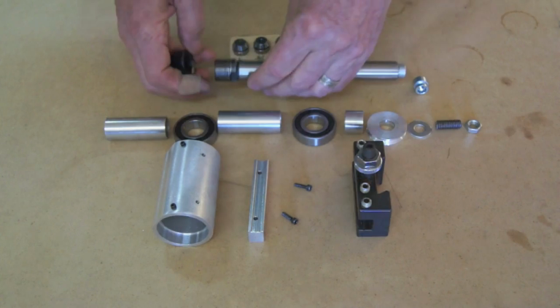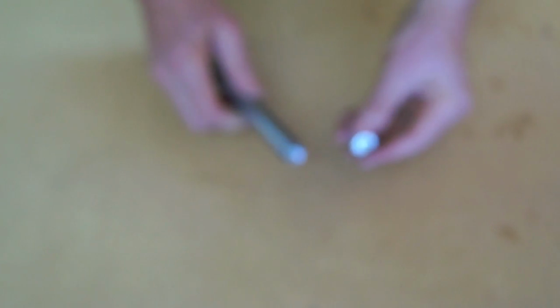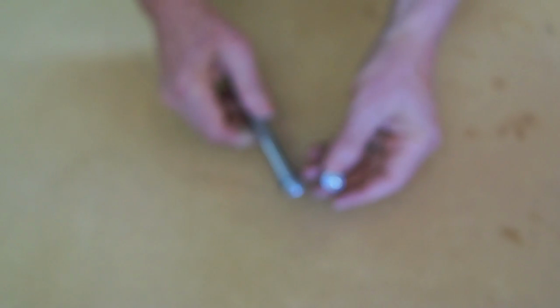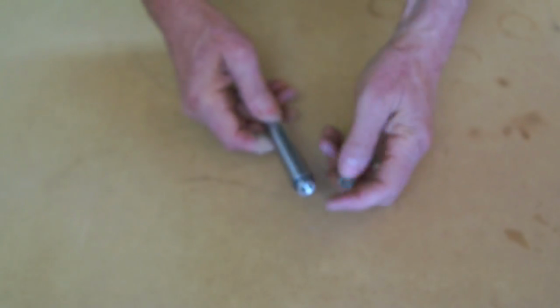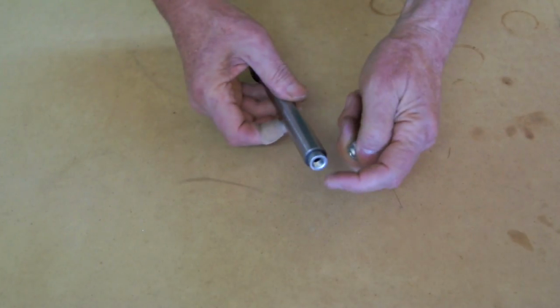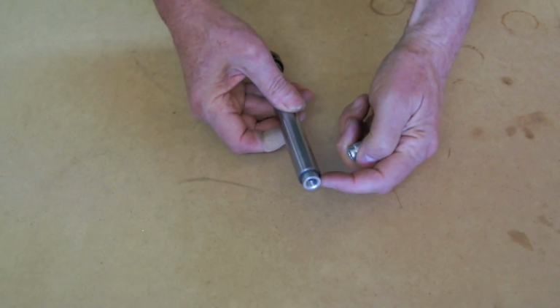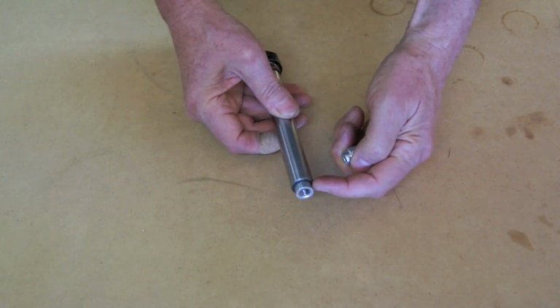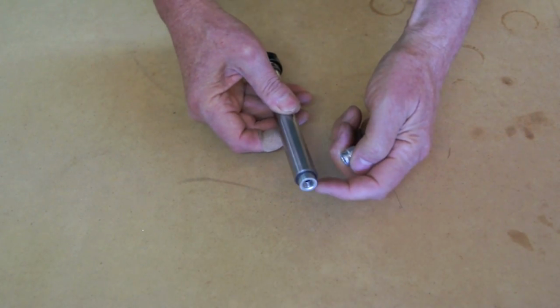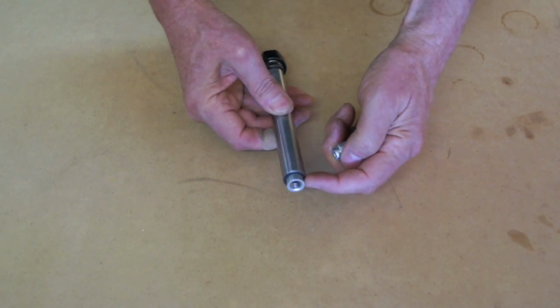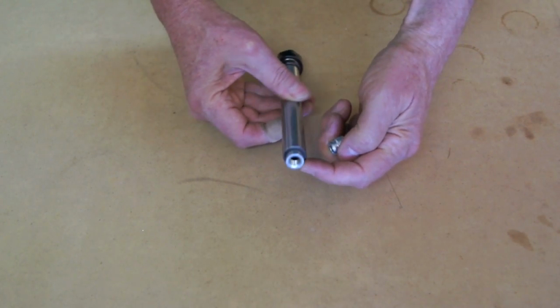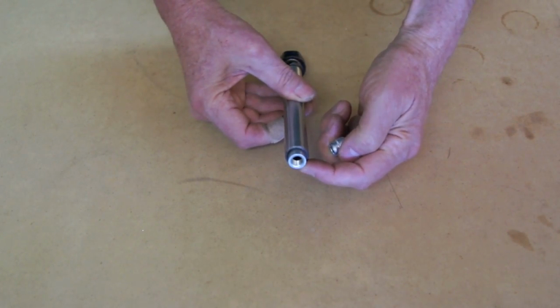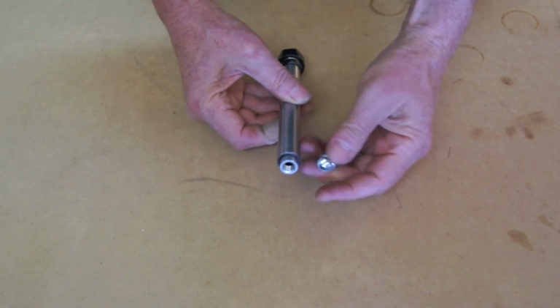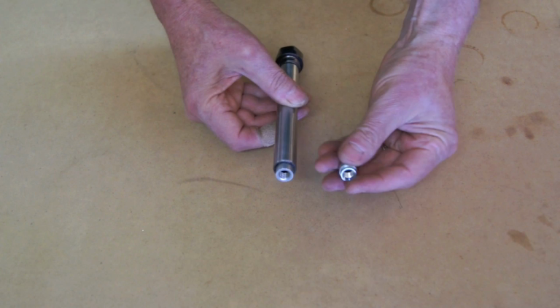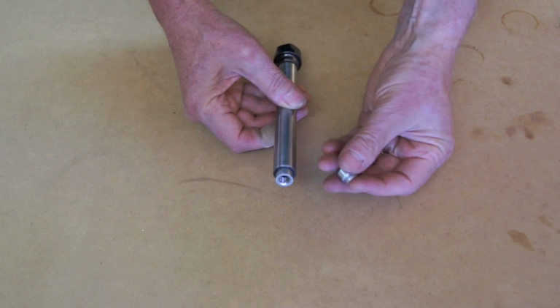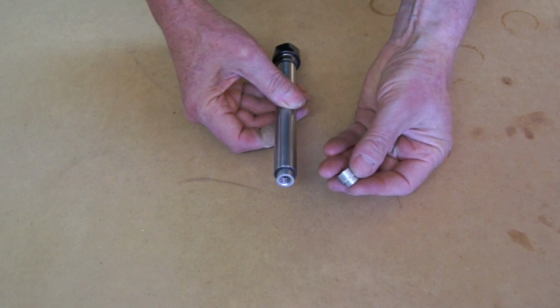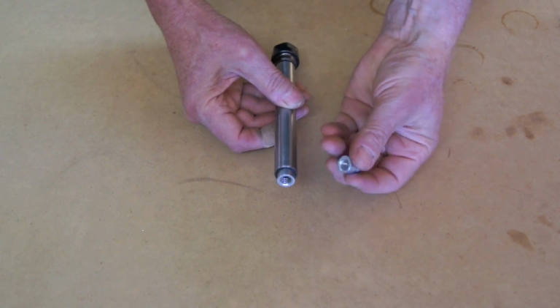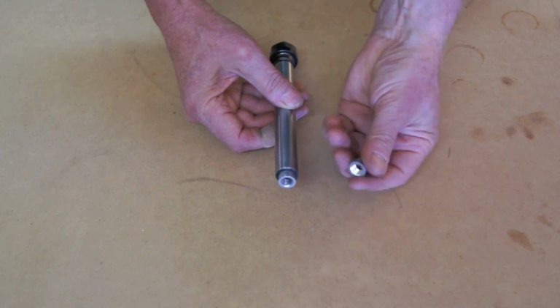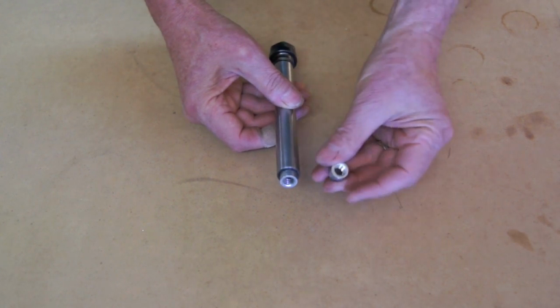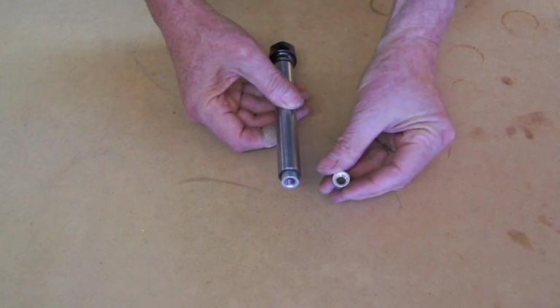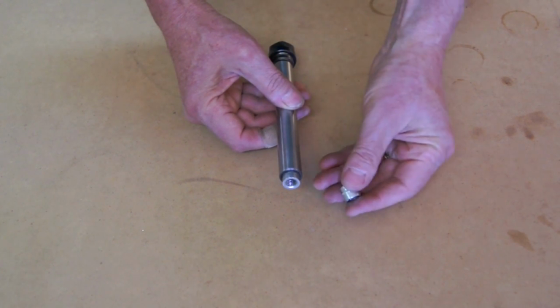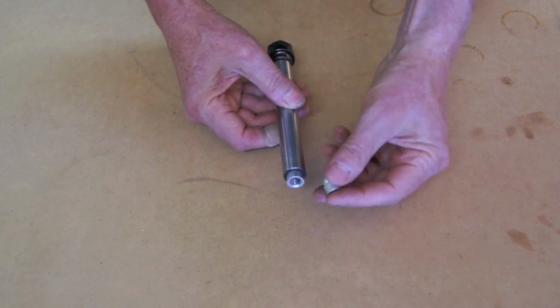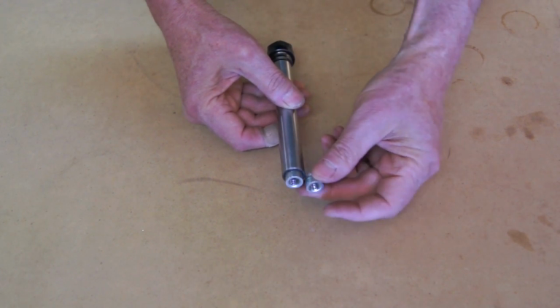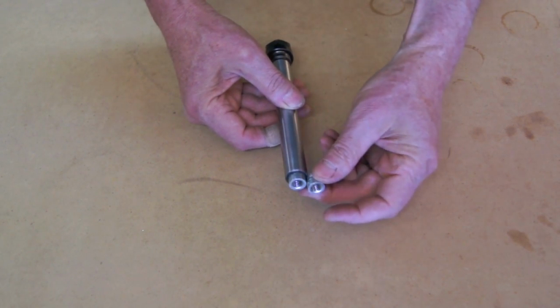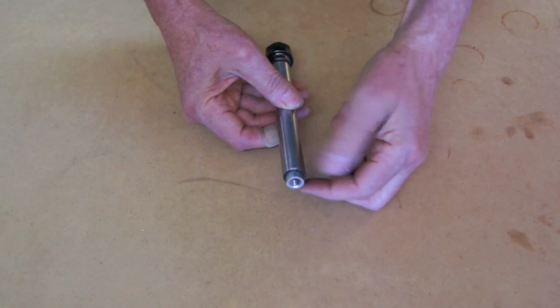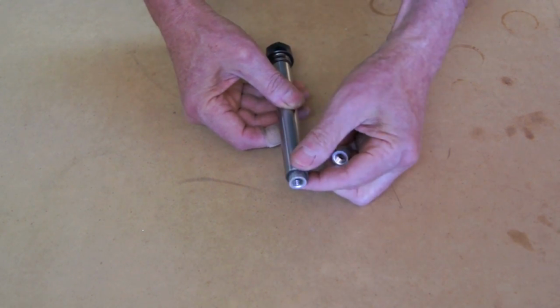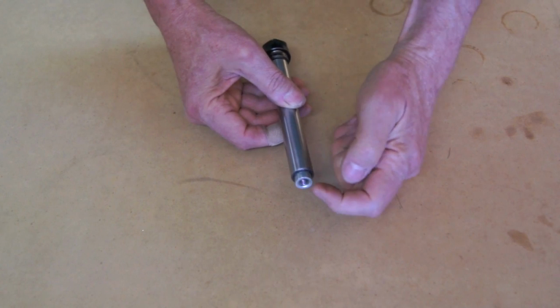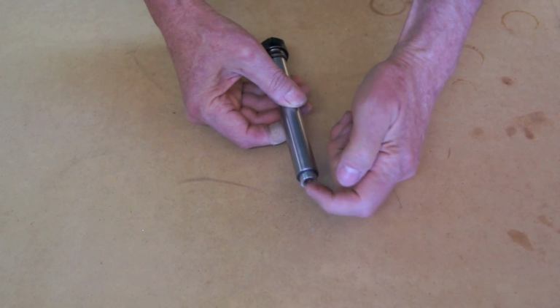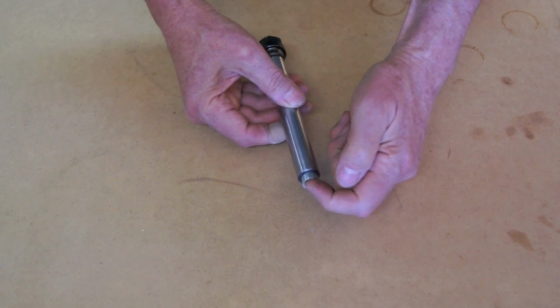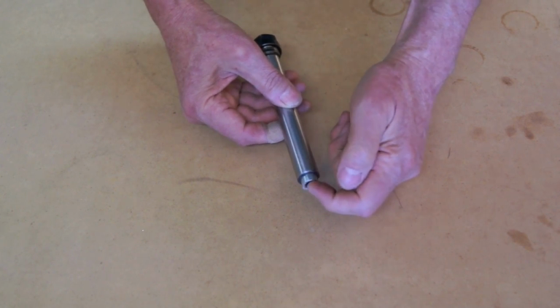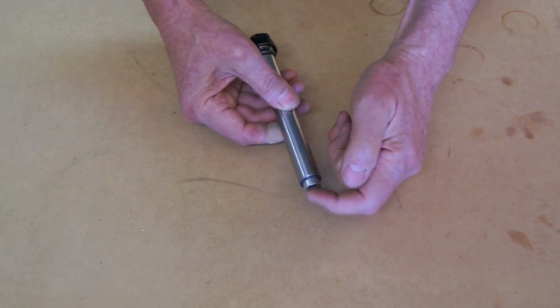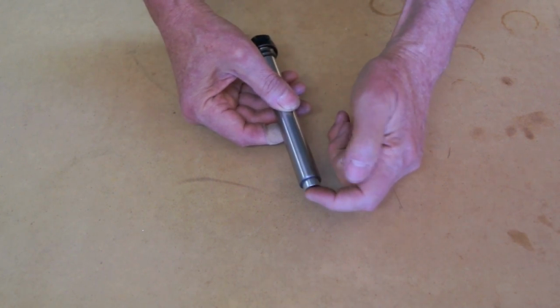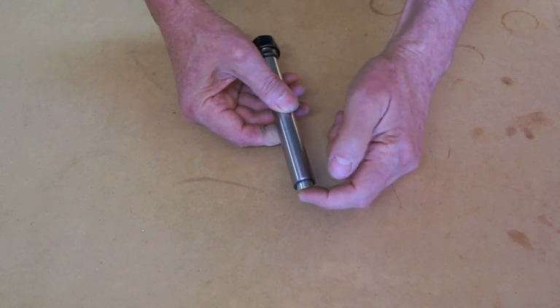The first thing that I did, since the end of my collet extension didn't have threads in it, is I bought a little threaded insert and press-fit that into the end of the shank. Now I have a spot for a bolt to go in the end.